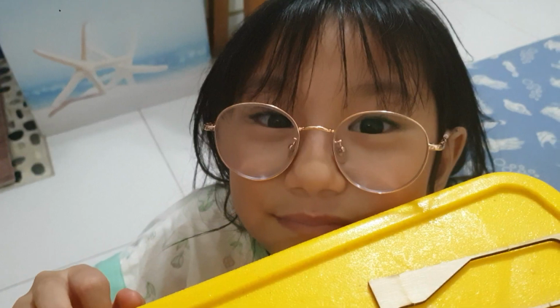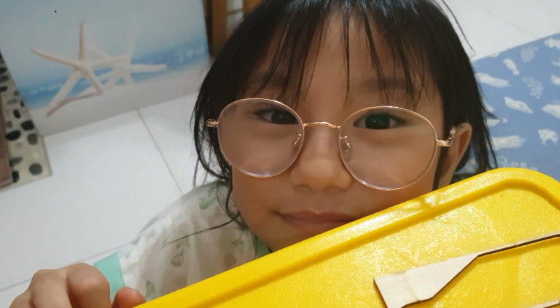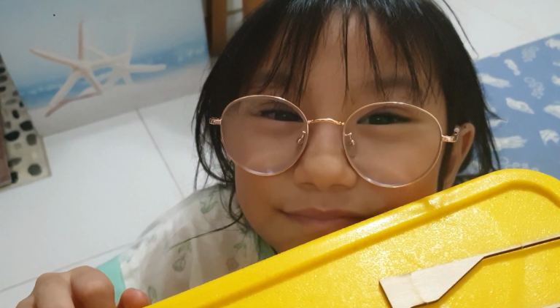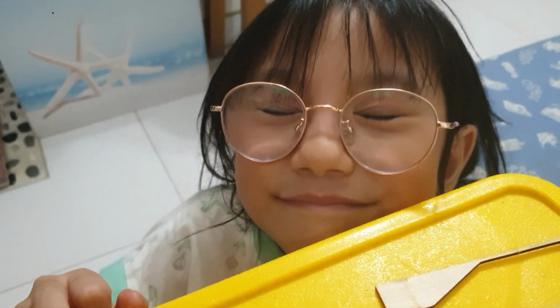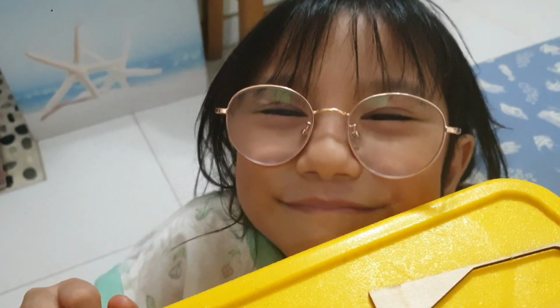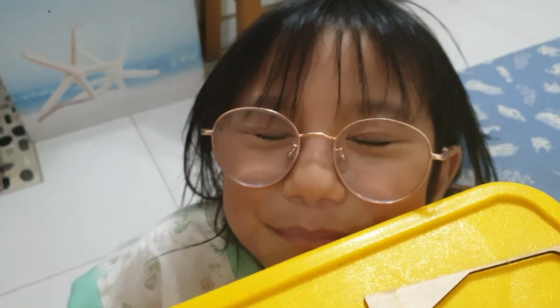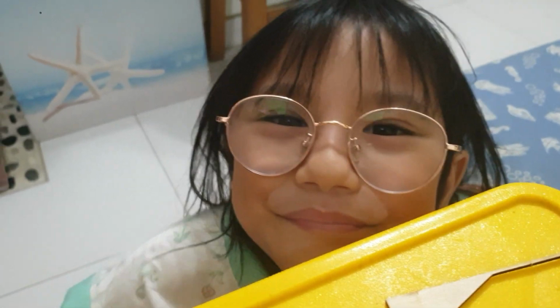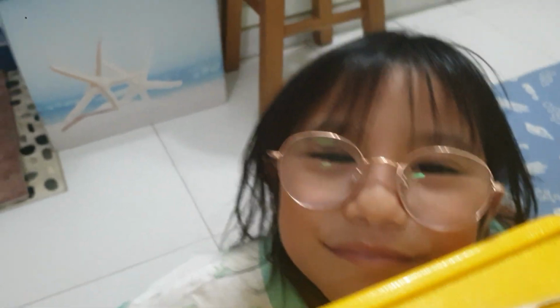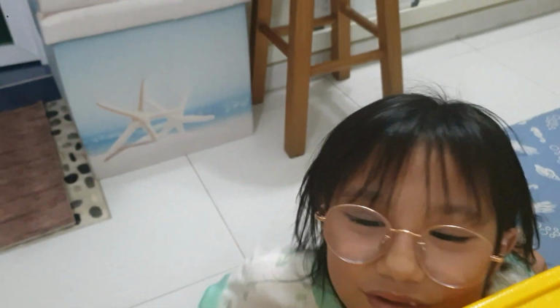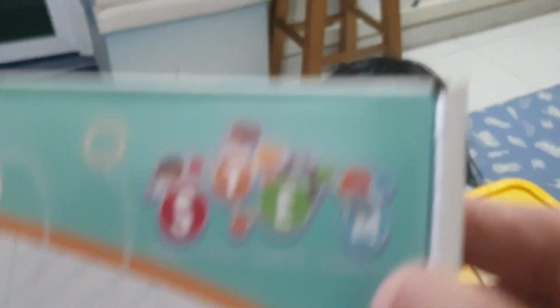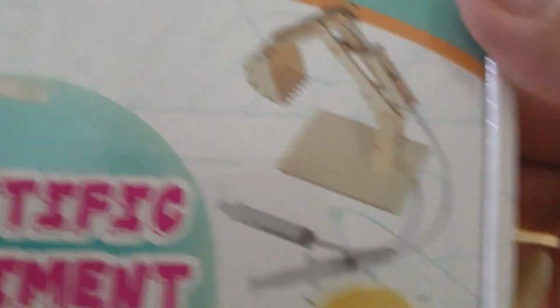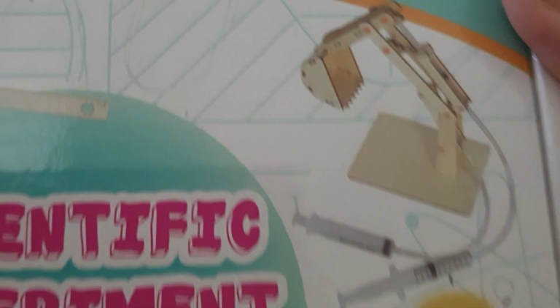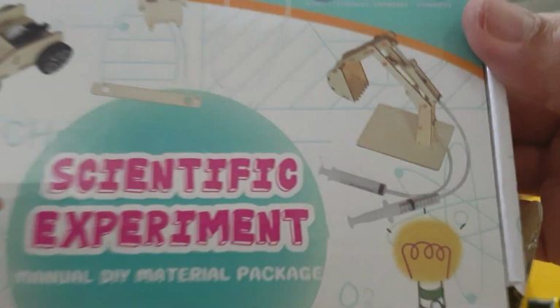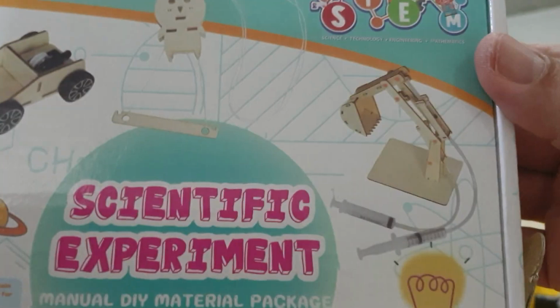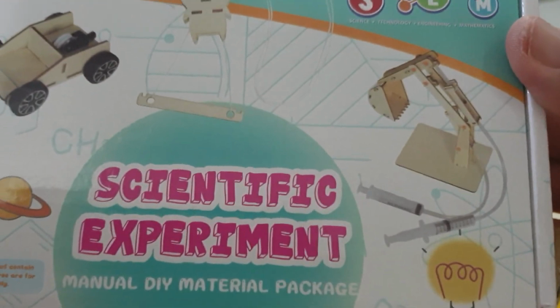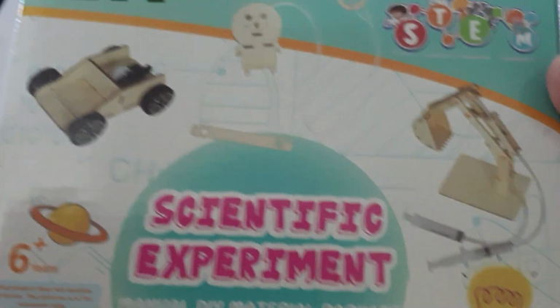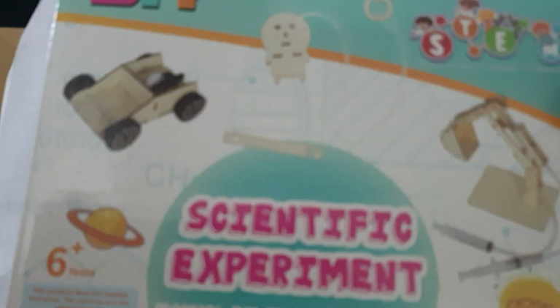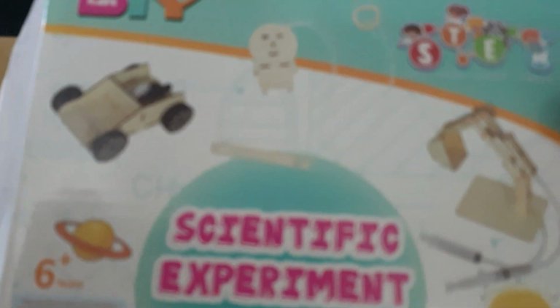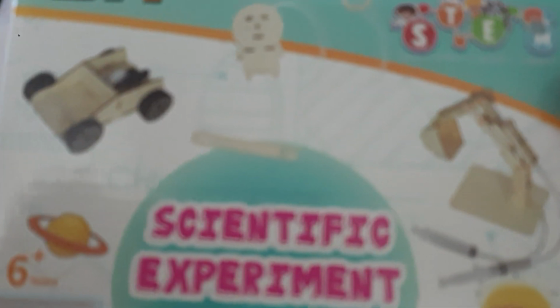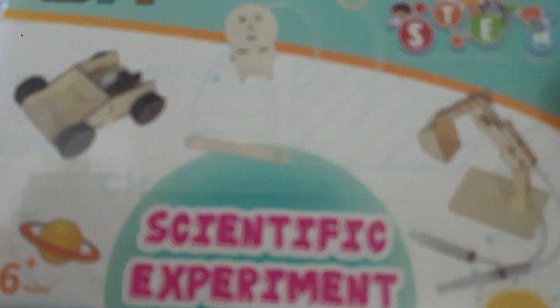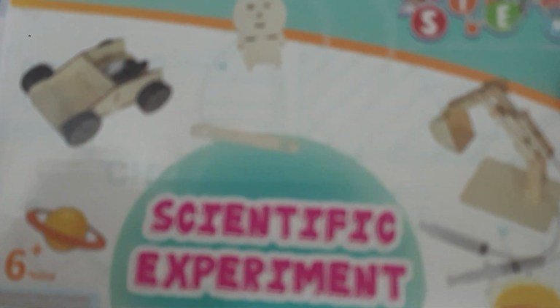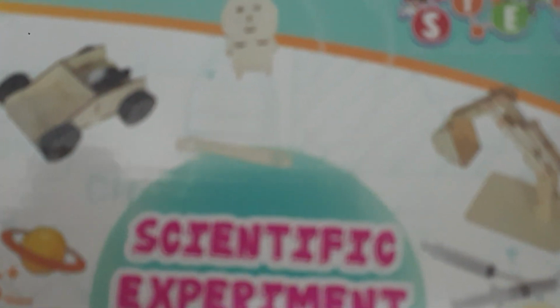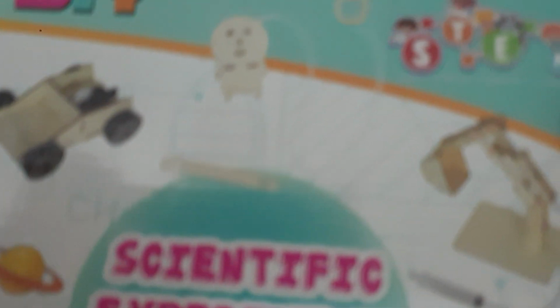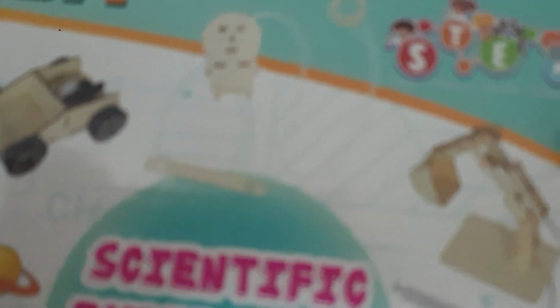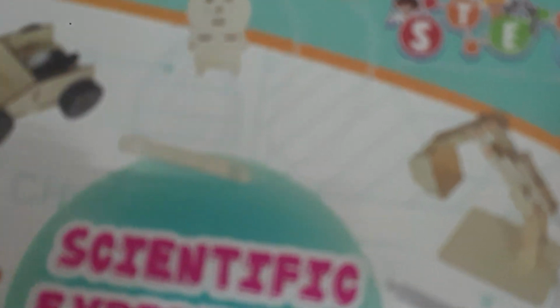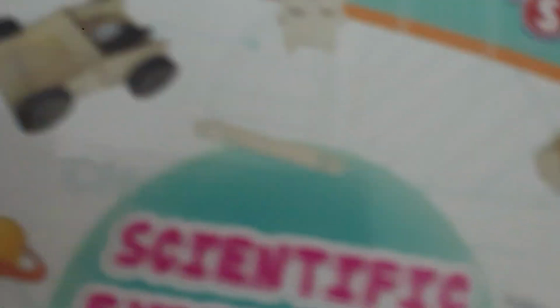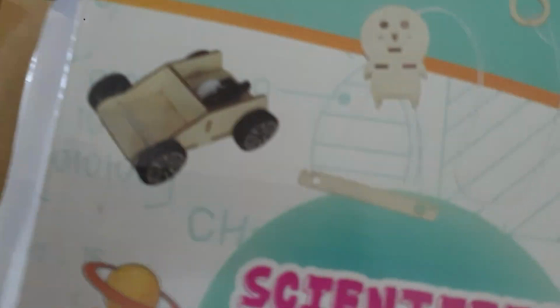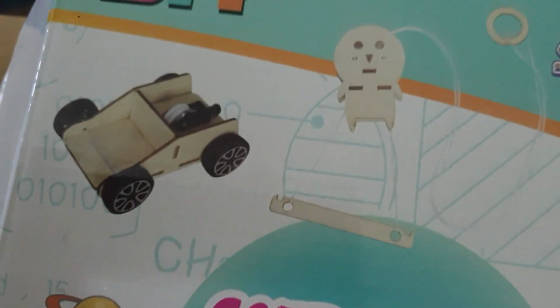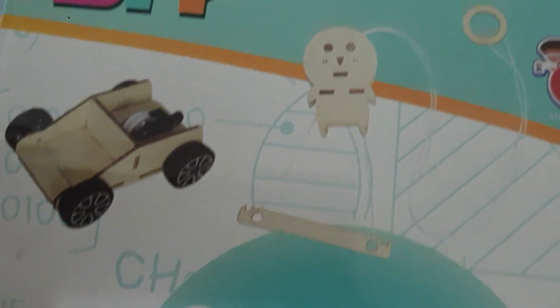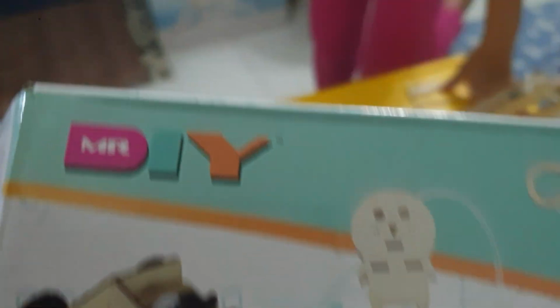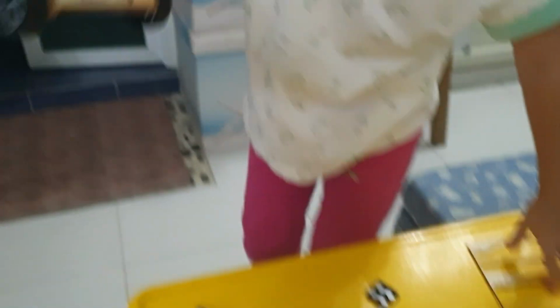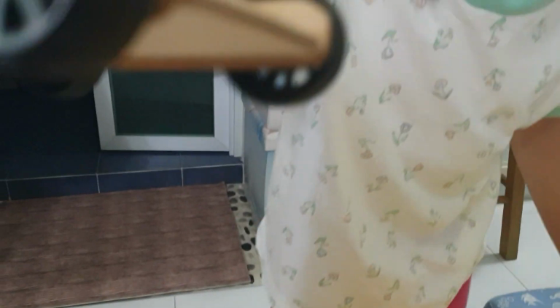Hi guys, this is my daughter Clarice. I decided to get her a STEM set, and she built a little mobile — a little car thing. Can you show them how it works please?